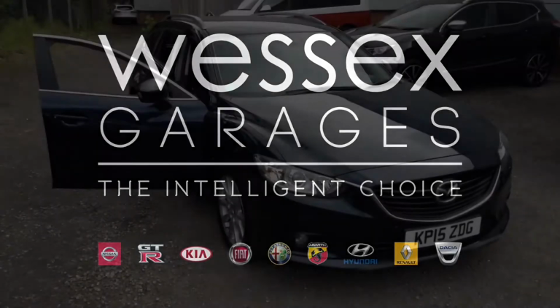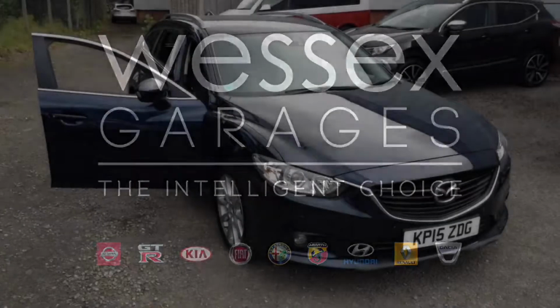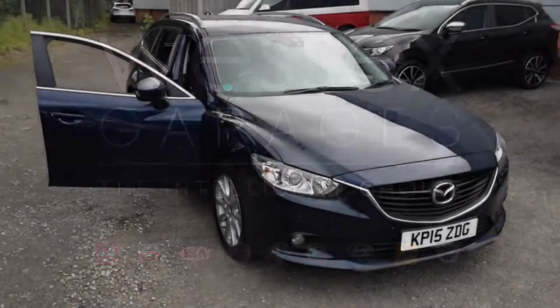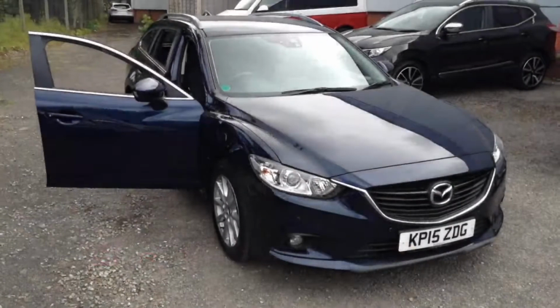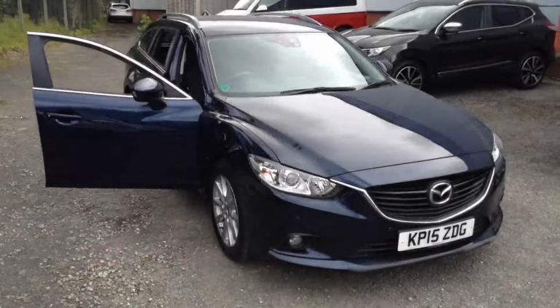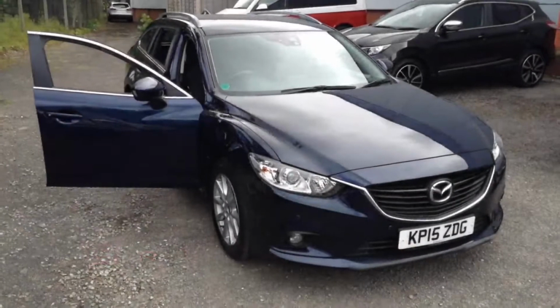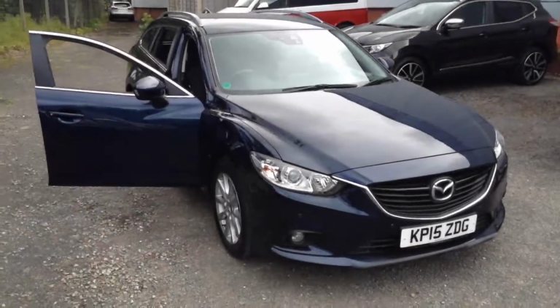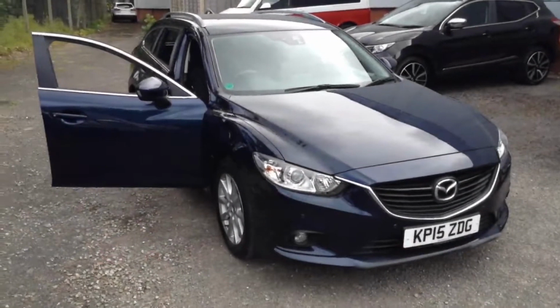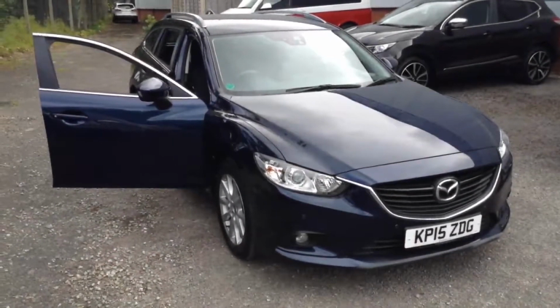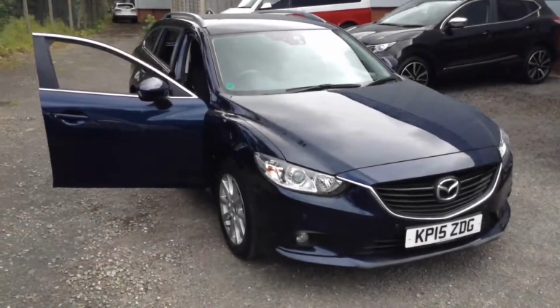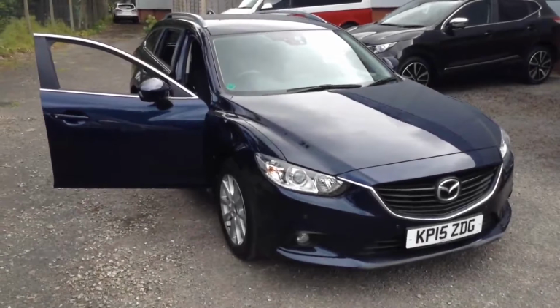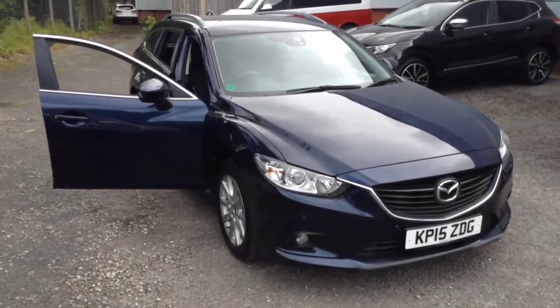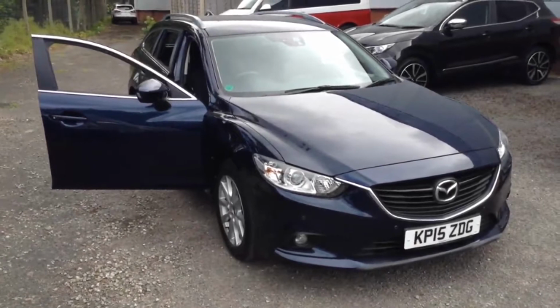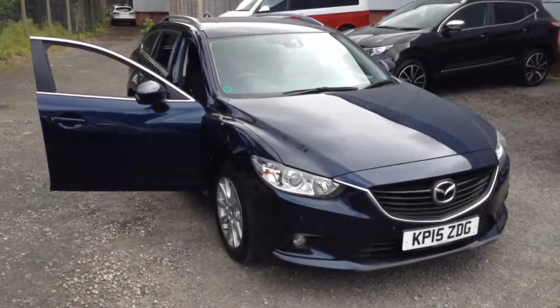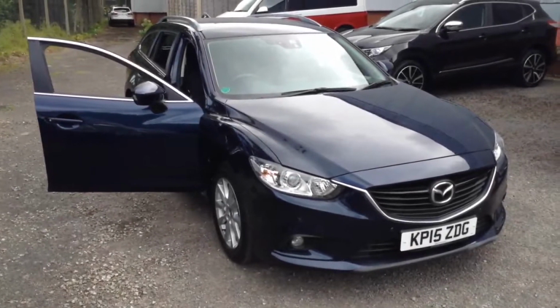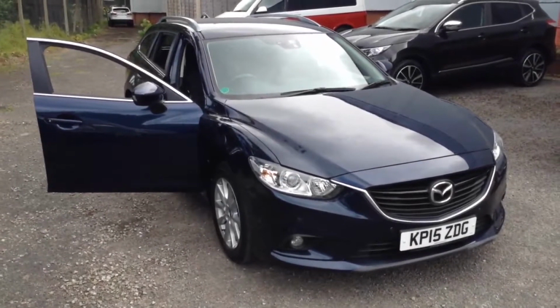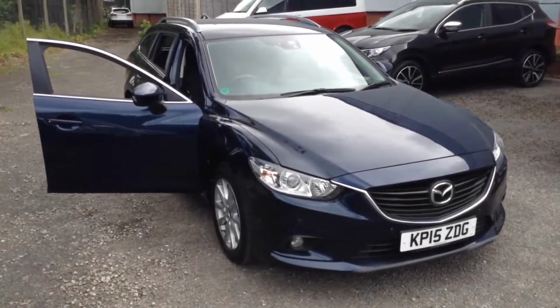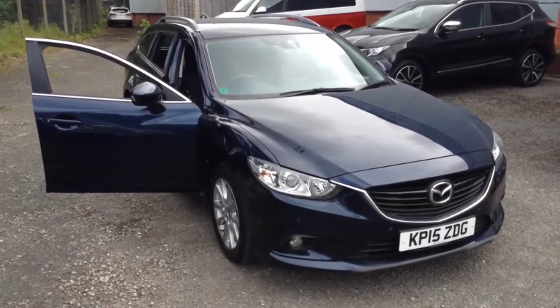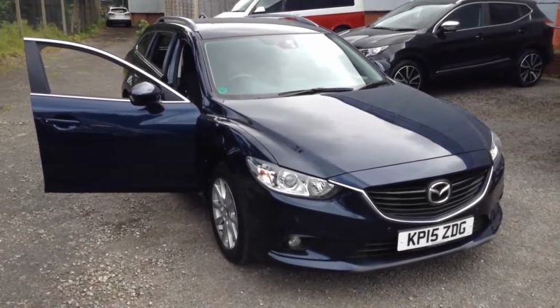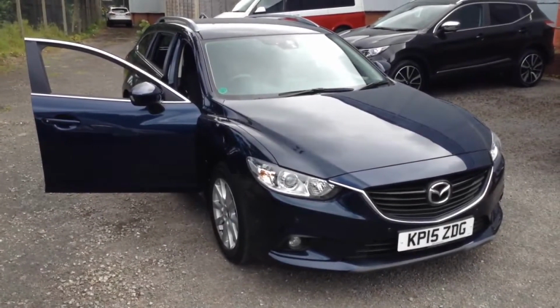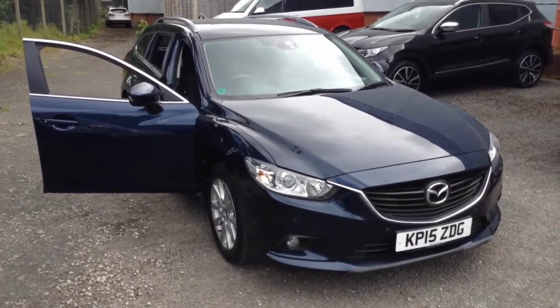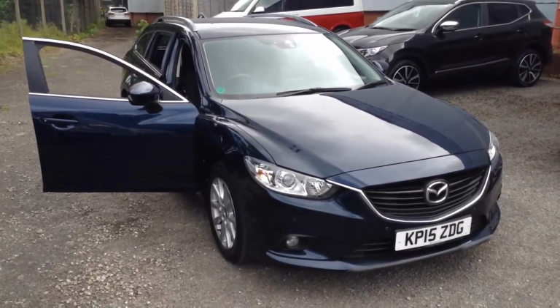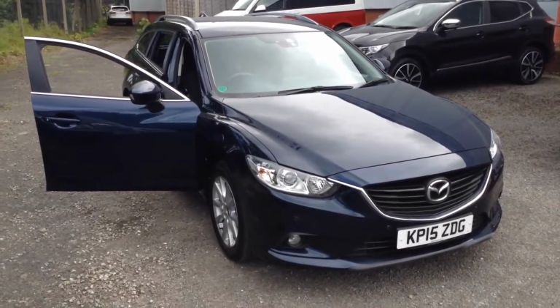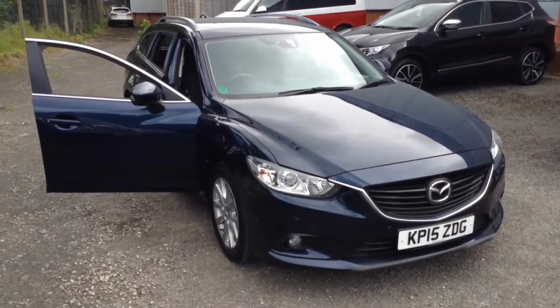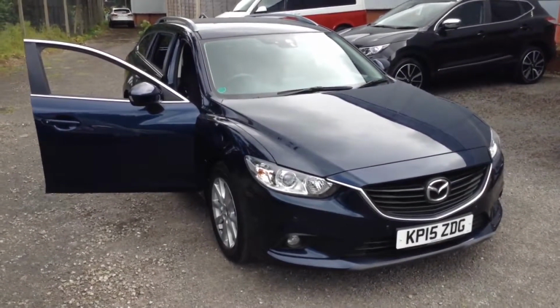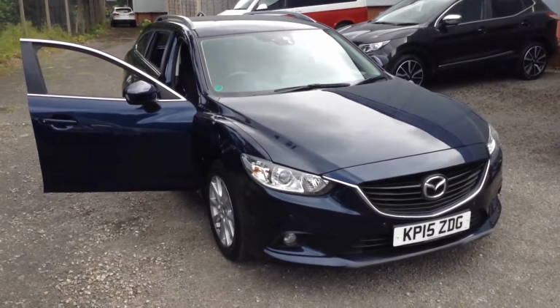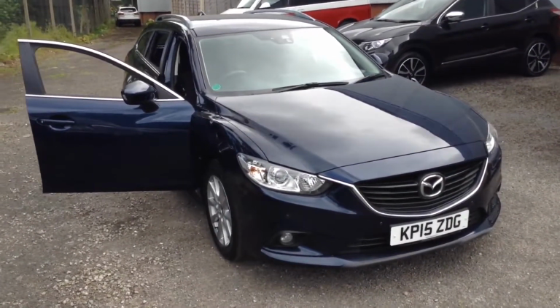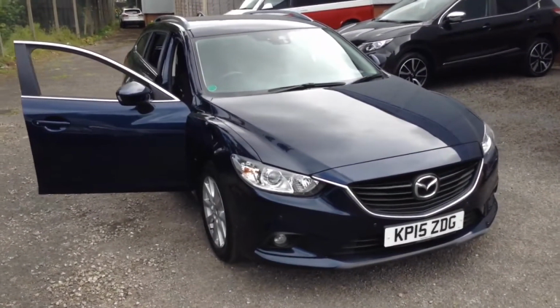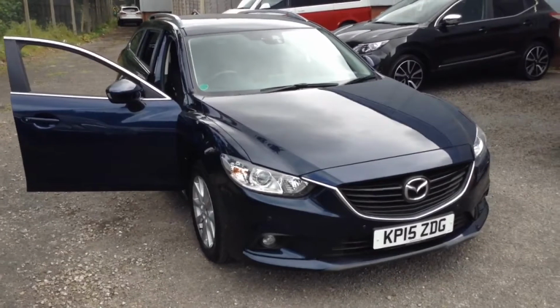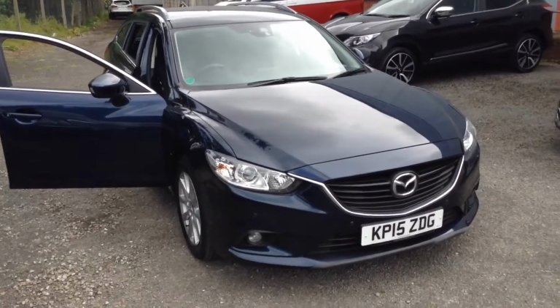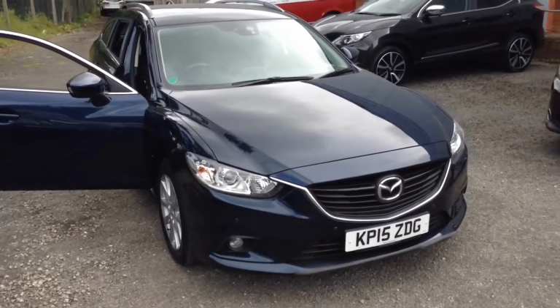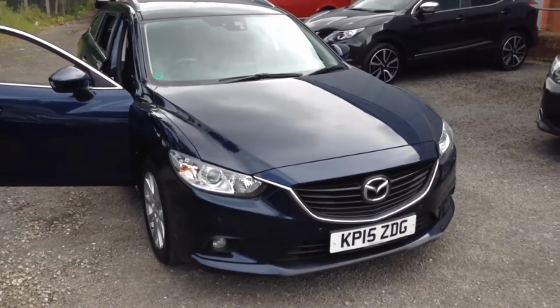Welcome to the Wessex Used Car Supercentre on Pennywall Road in Bristol. Here we have a used Mazda 6 SEL model.